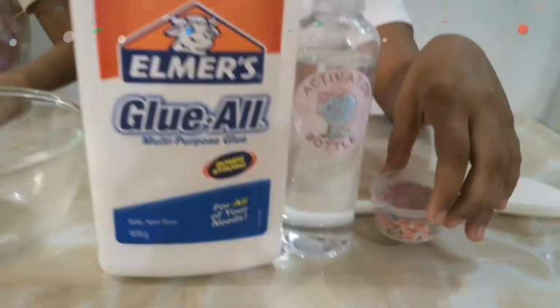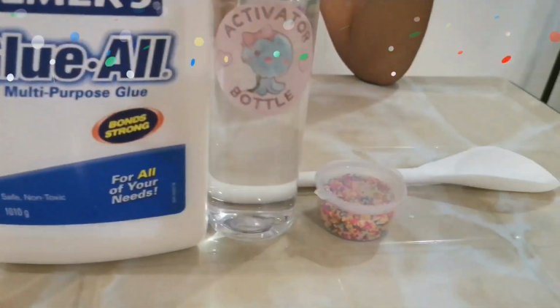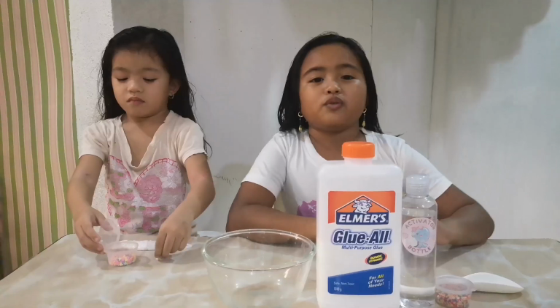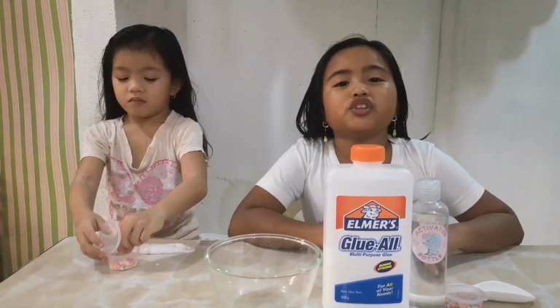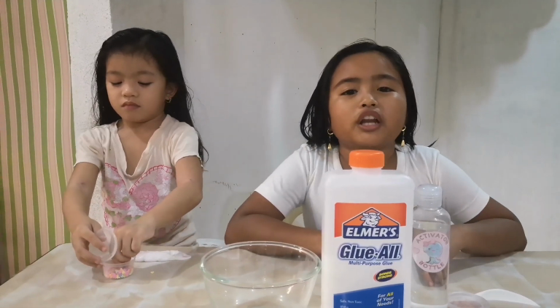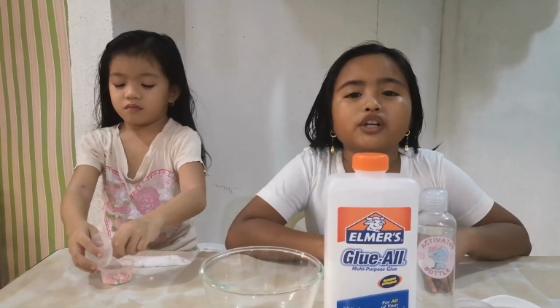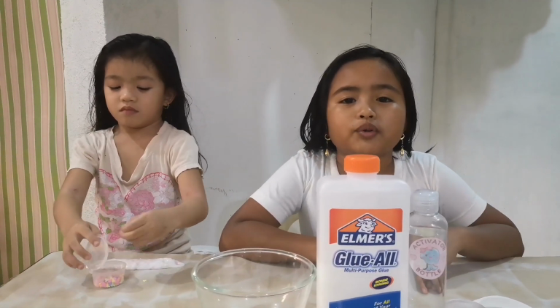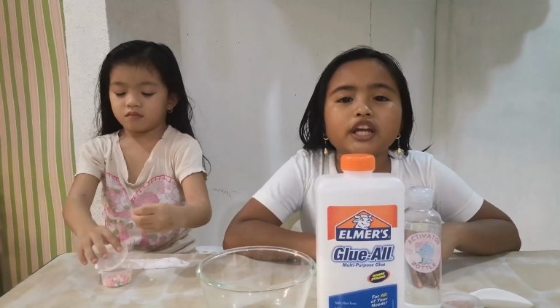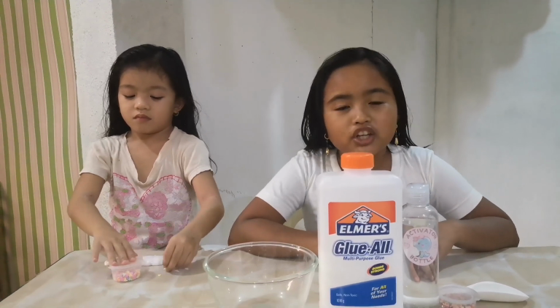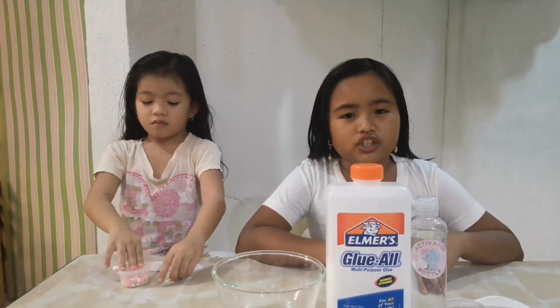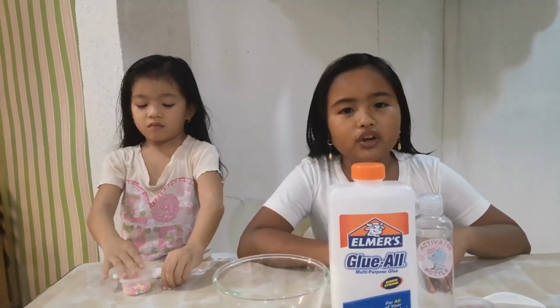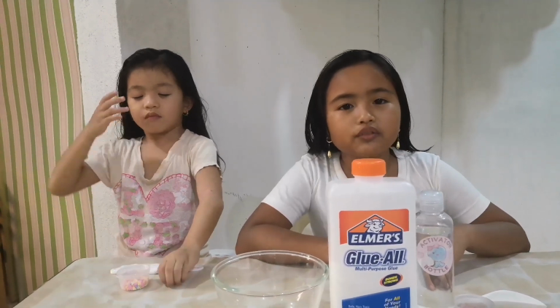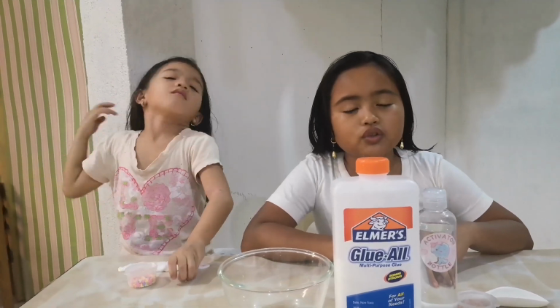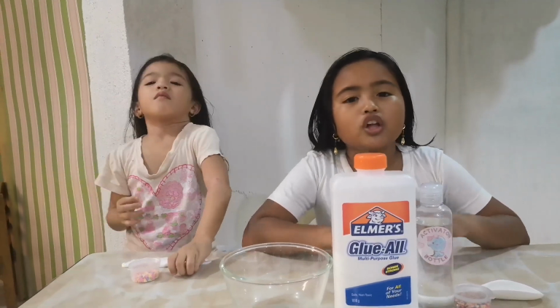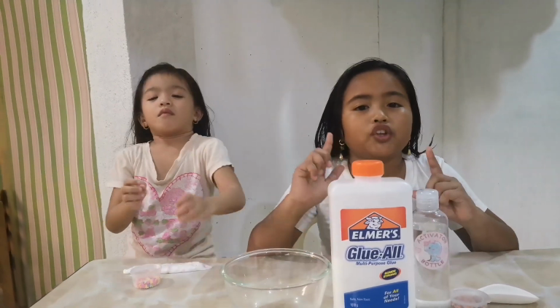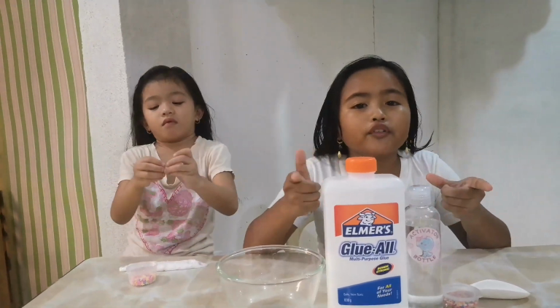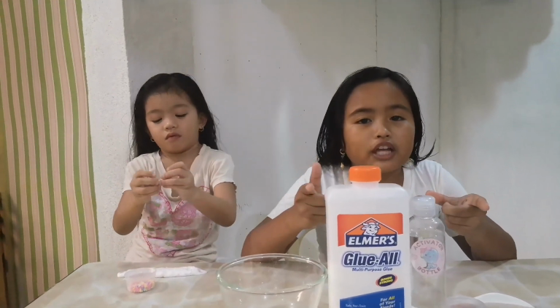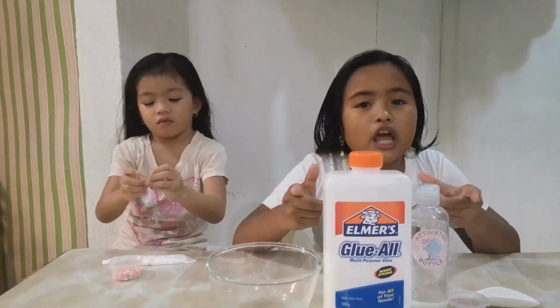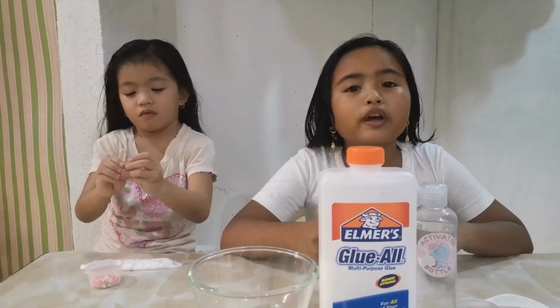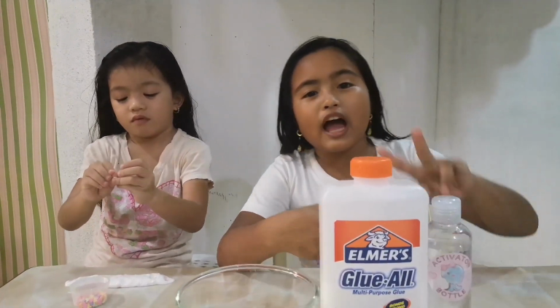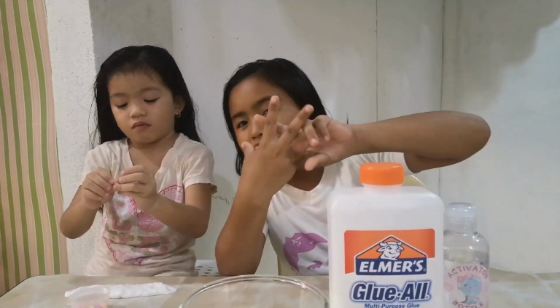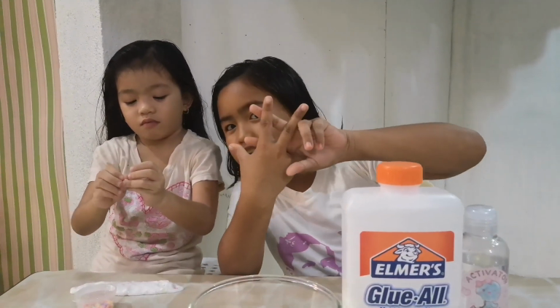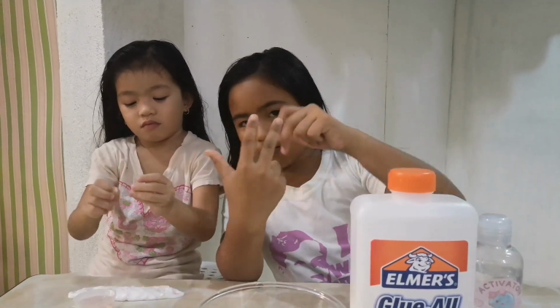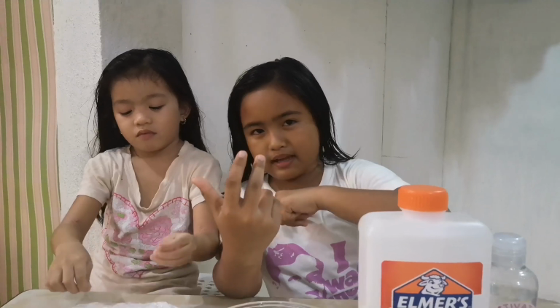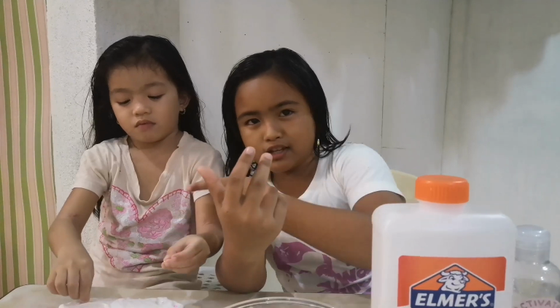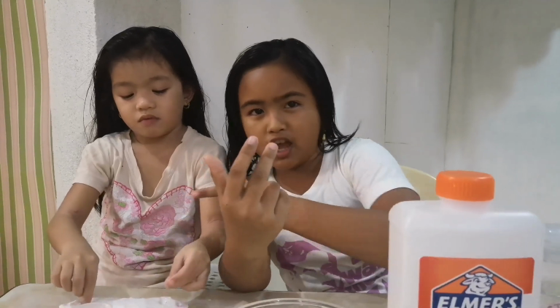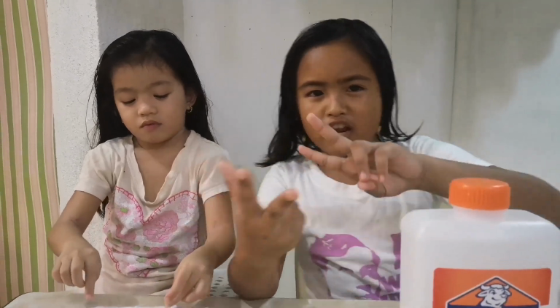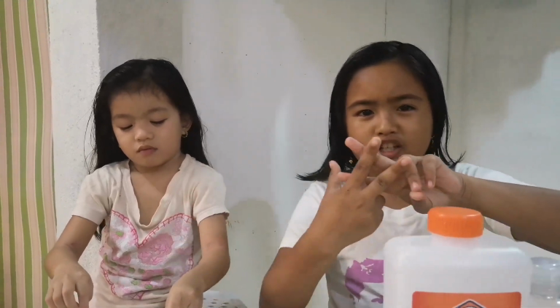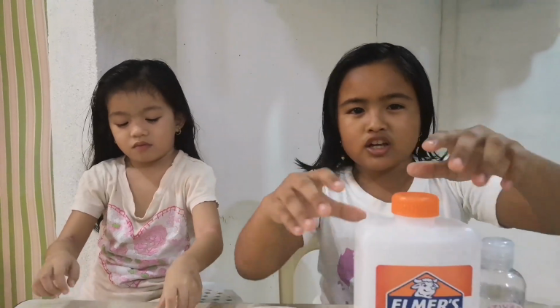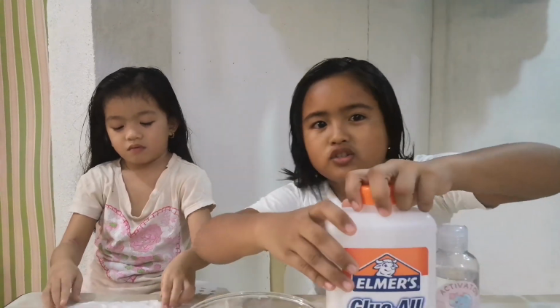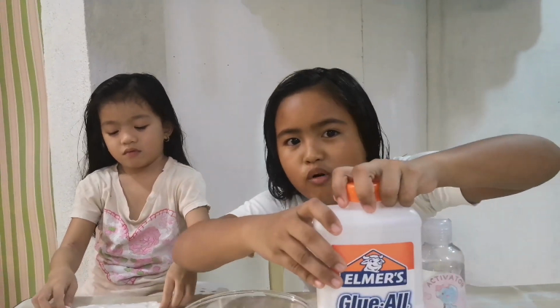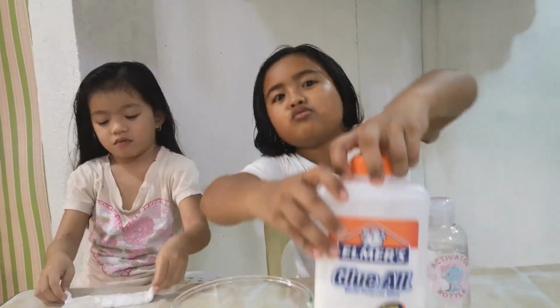If you want to join our giveaway, just share our videos to your friends with a hashtag Max and Chia and hashtag Dumbo Glue.